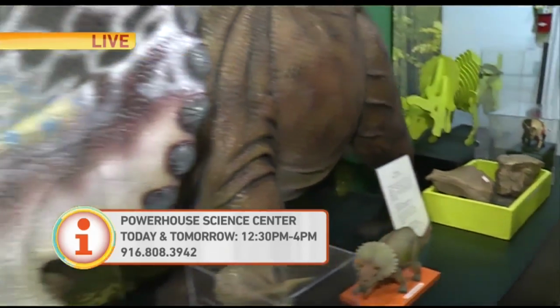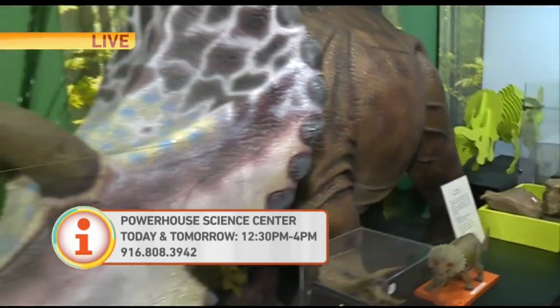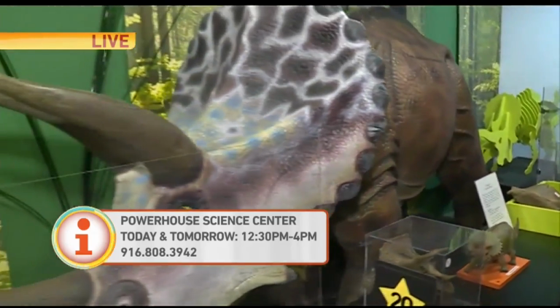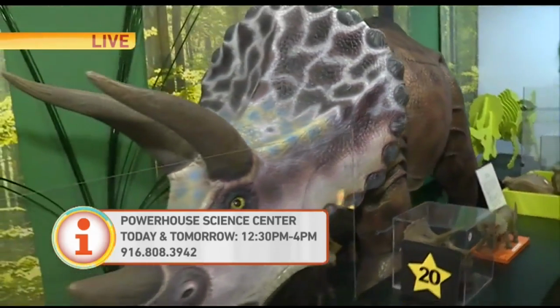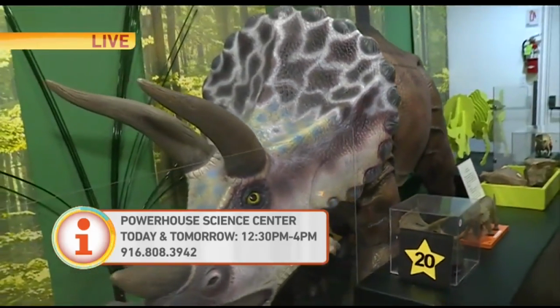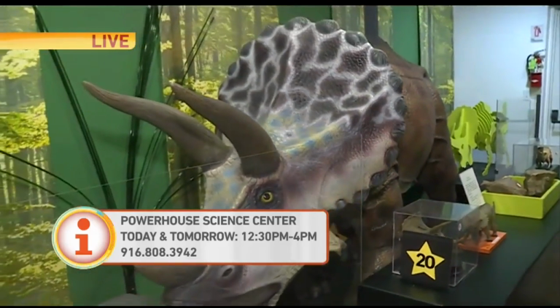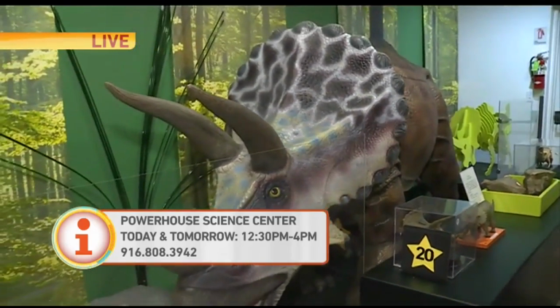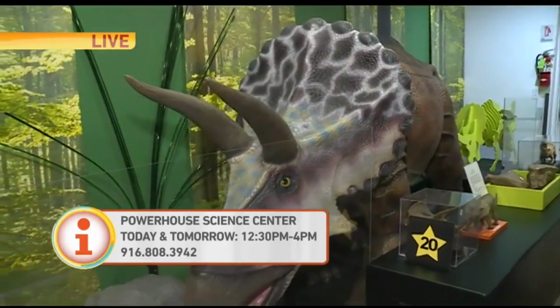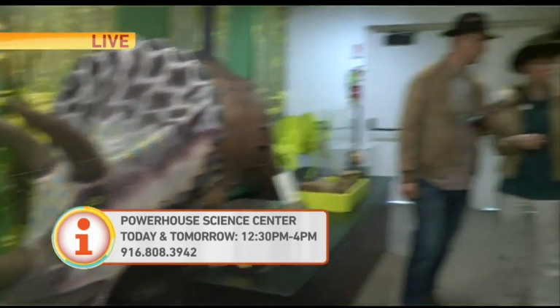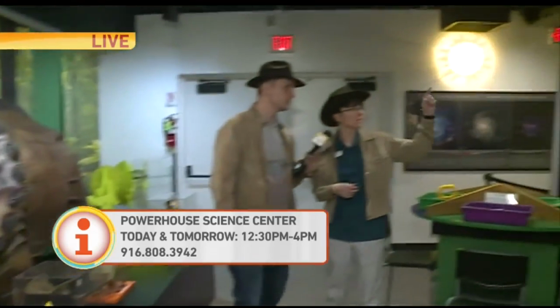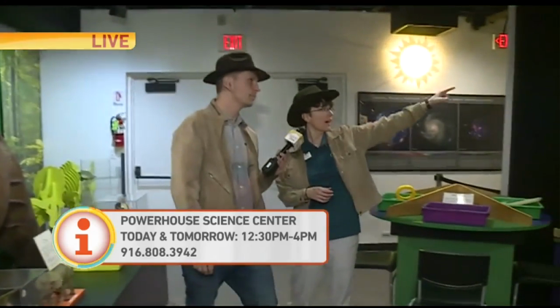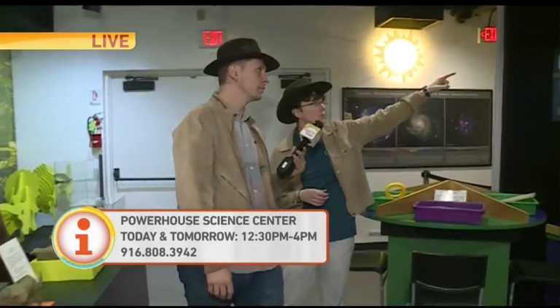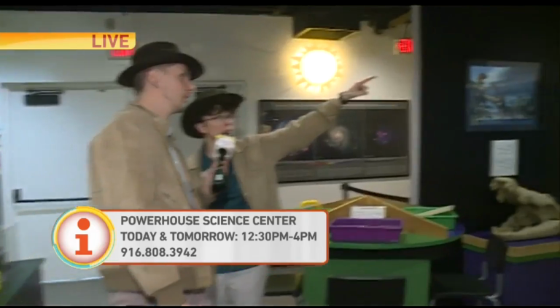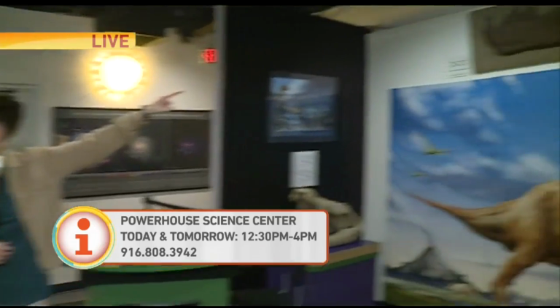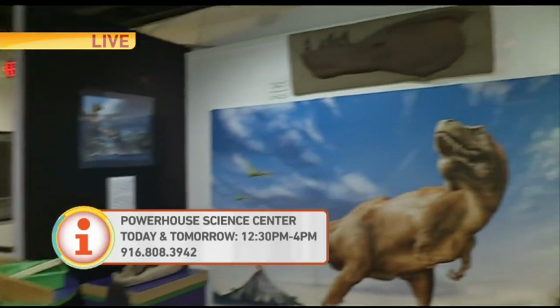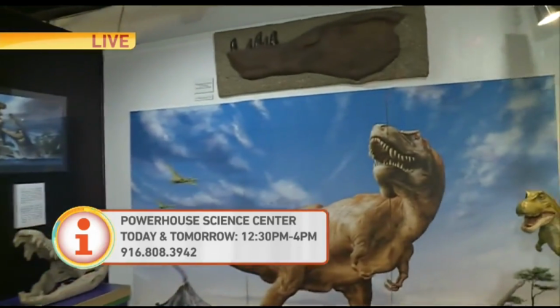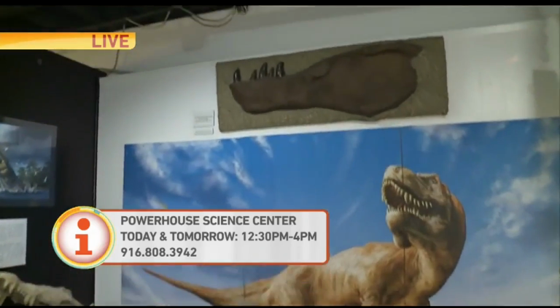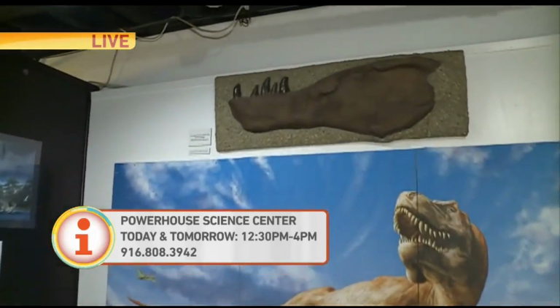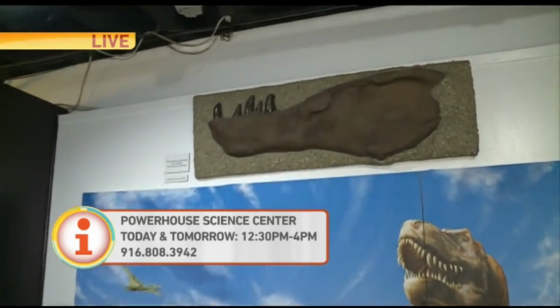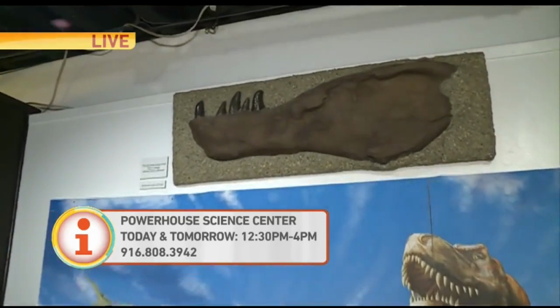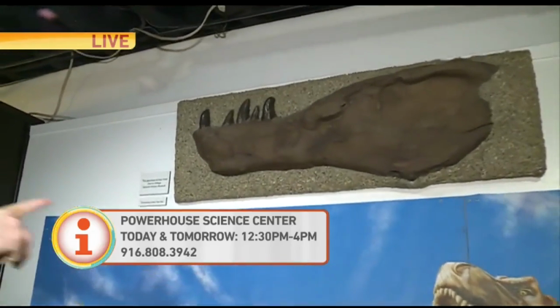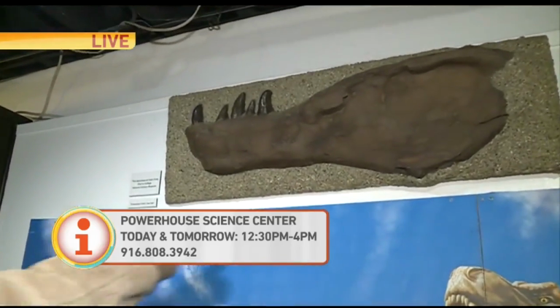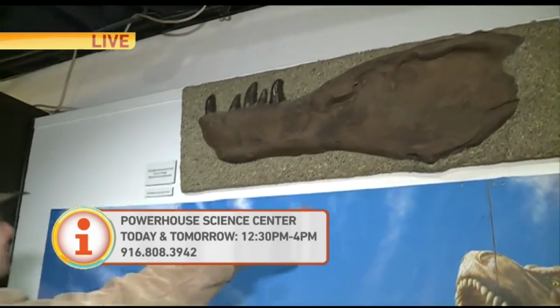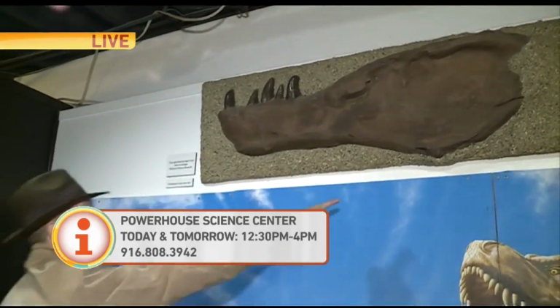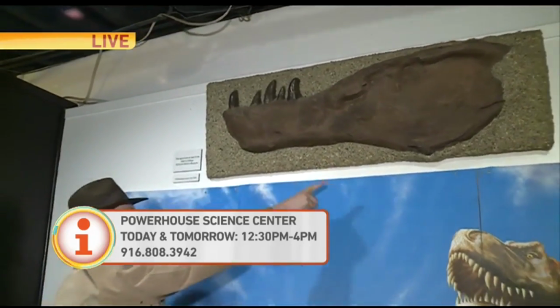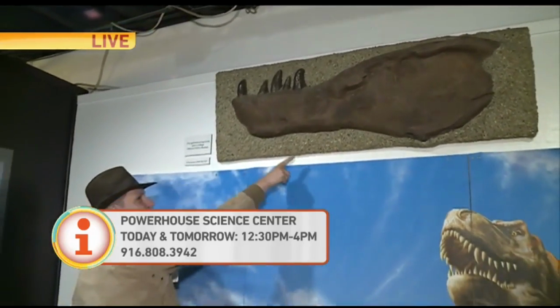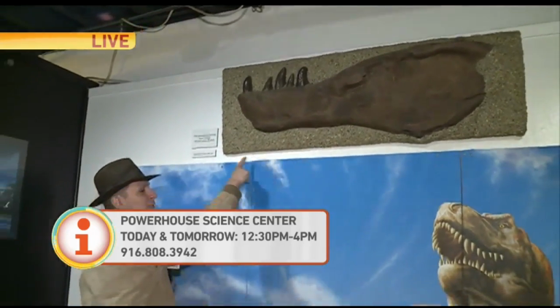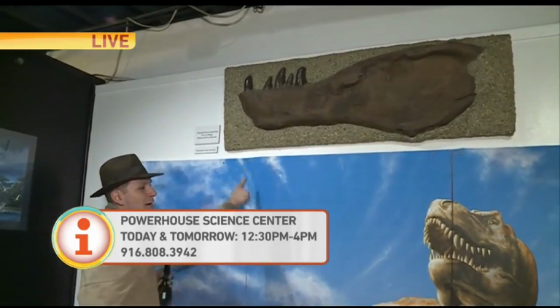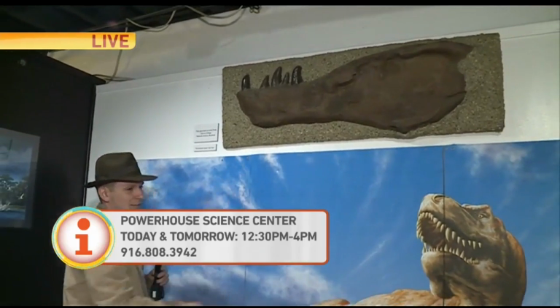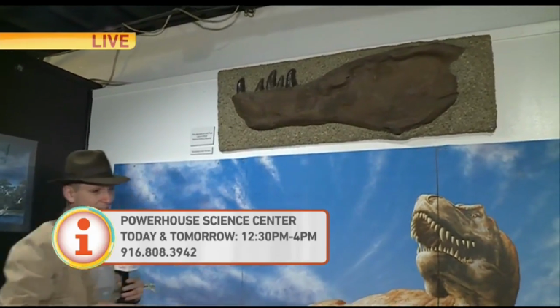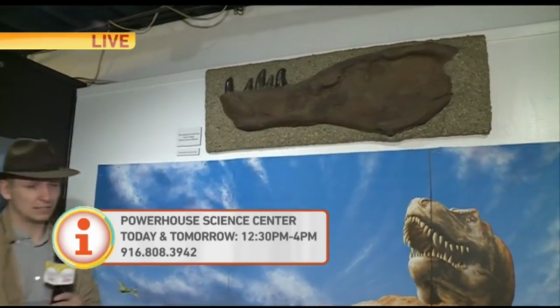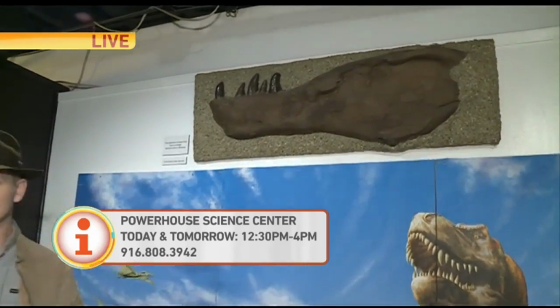But everyone wants to talk about the T-Rex, right? So the T-Rex — that would be the lower jaw of a T-Rex, right here. The lower jaw of the T-Rex. Wow, a full-grown T-Rex.